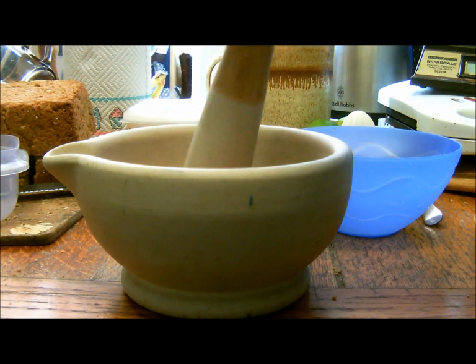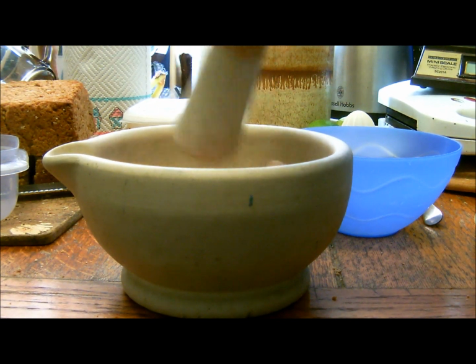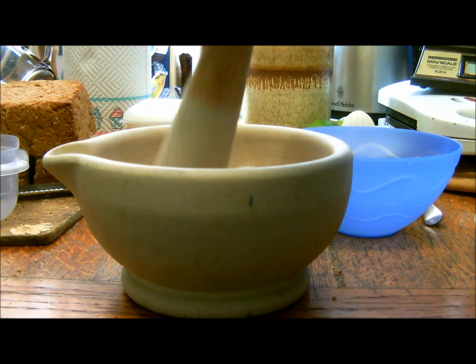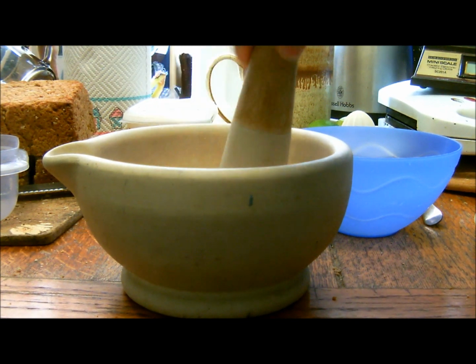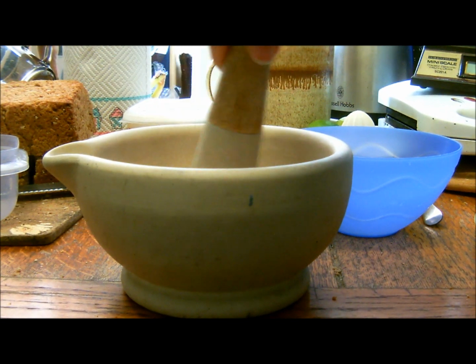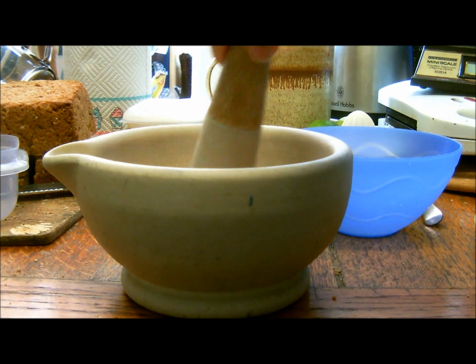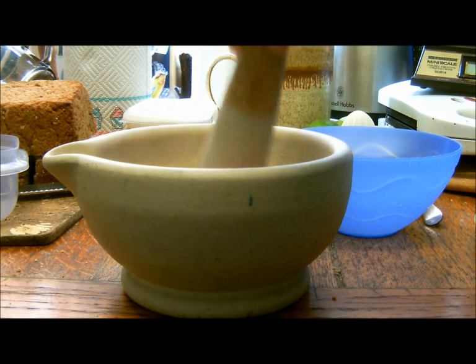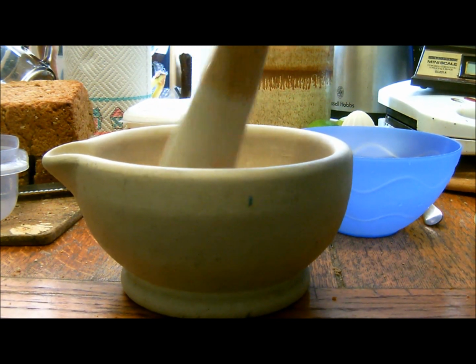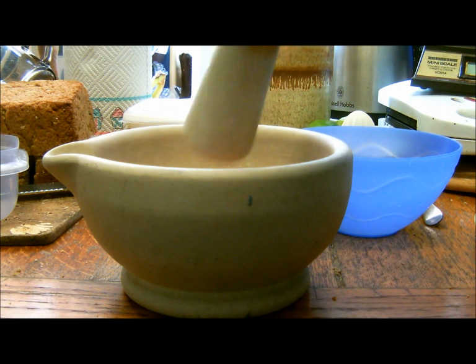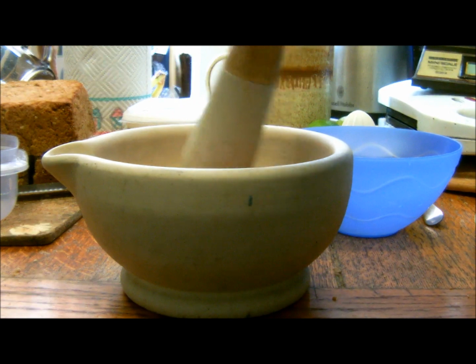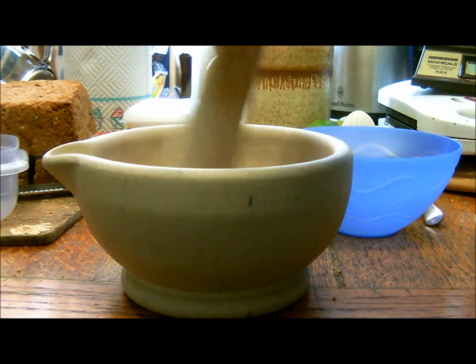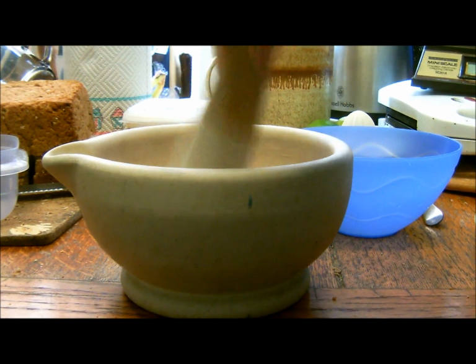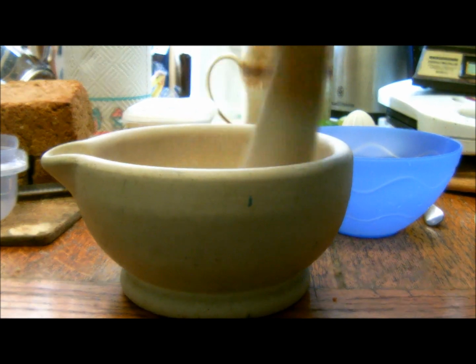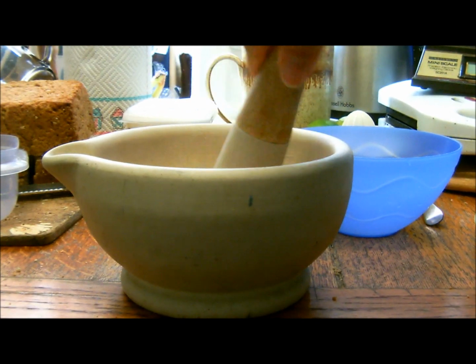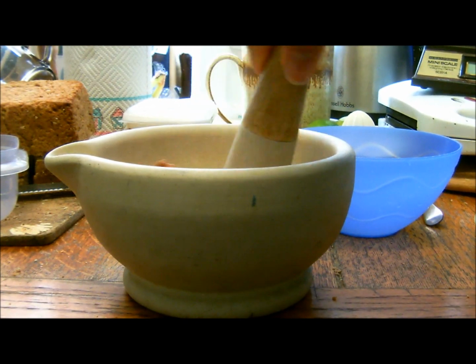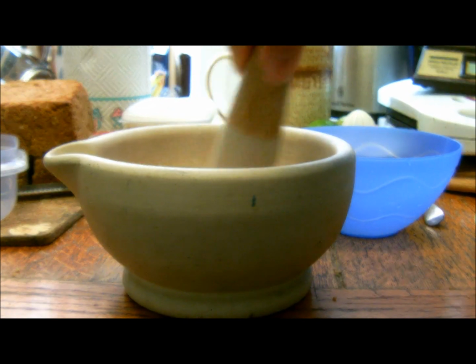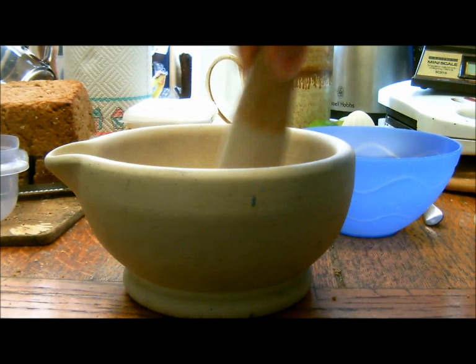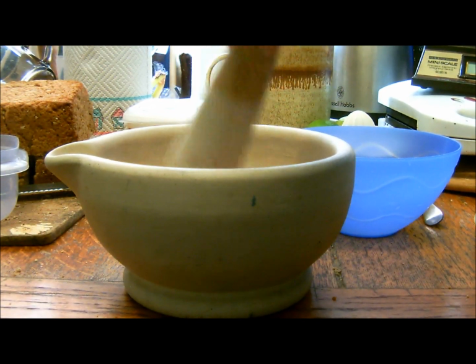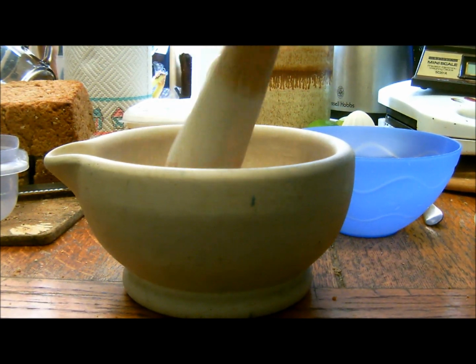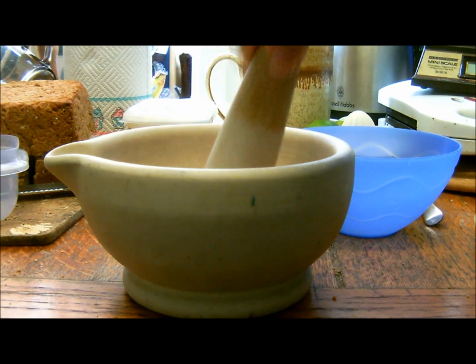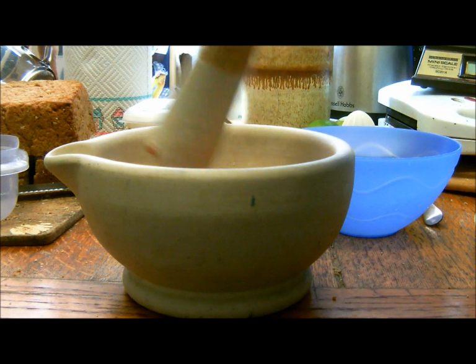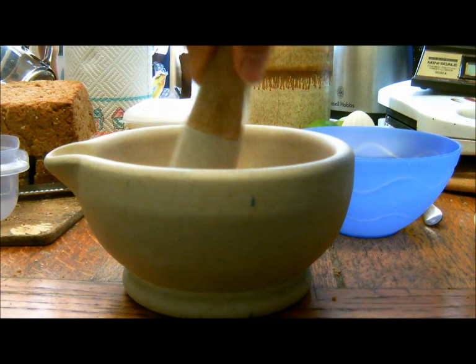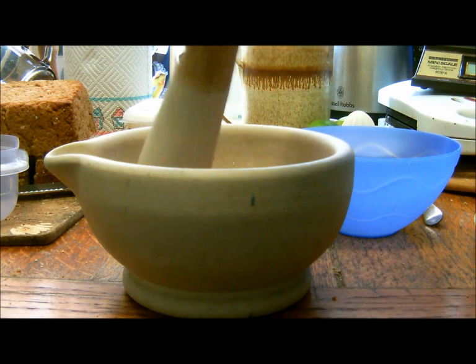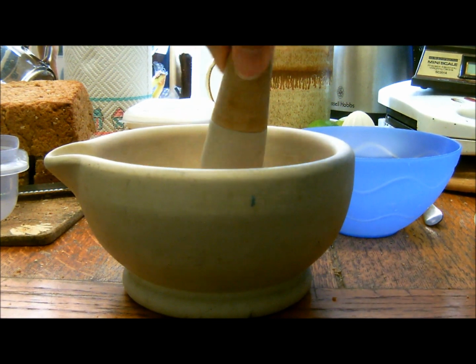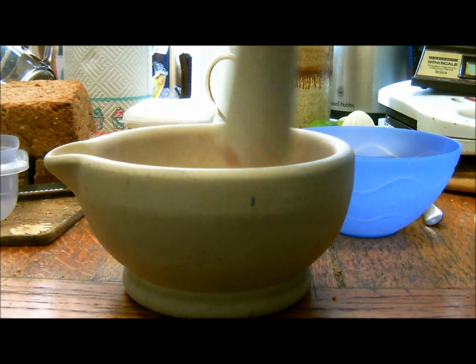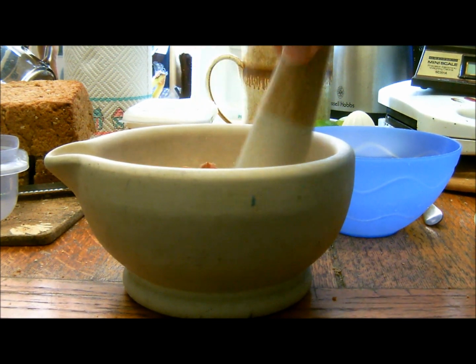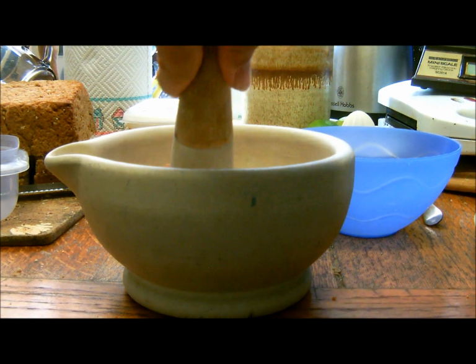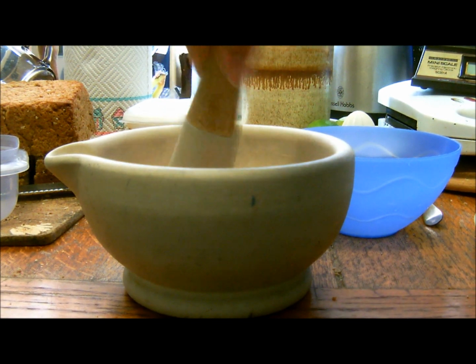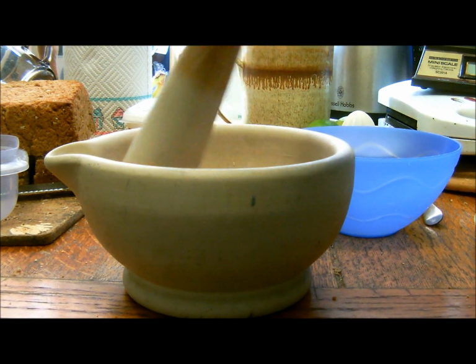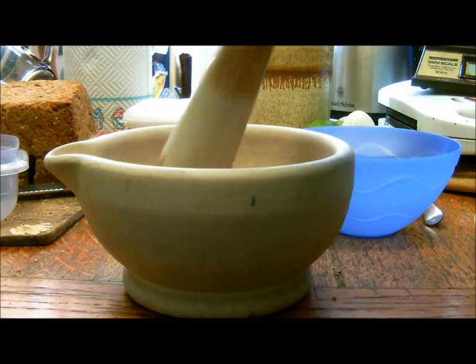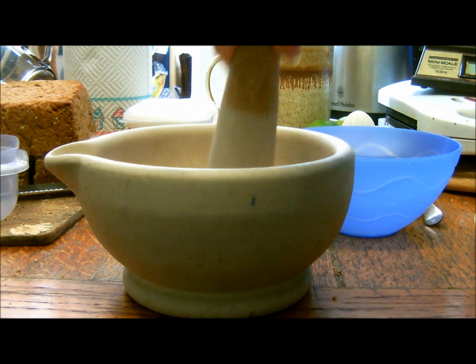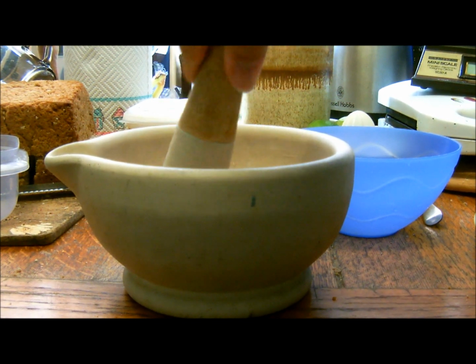It isn't just calcium carbonate of course. There are also quite a lot of proteins in eggshells and probably various other things as well, and it's unlikely to have absolutely 0% water in it either, particularly because I've washed them.